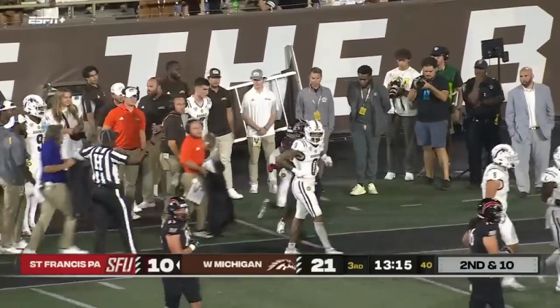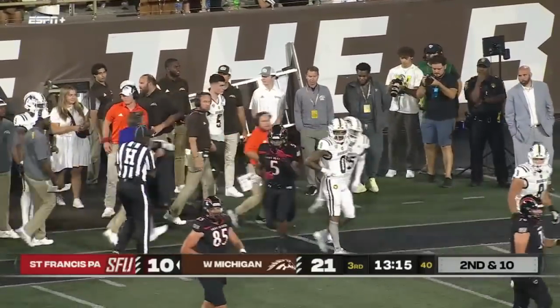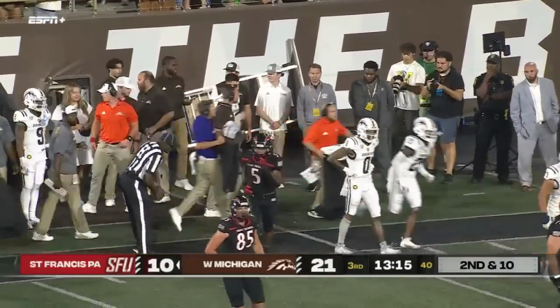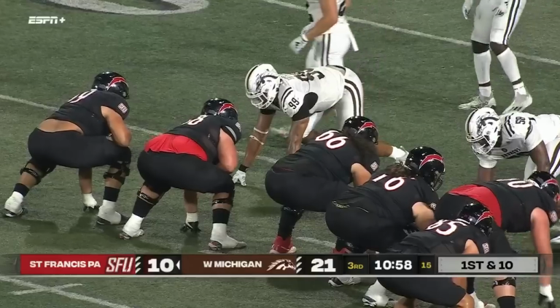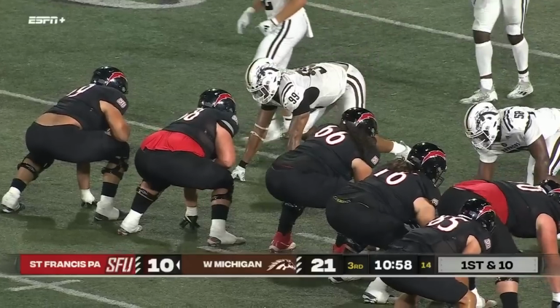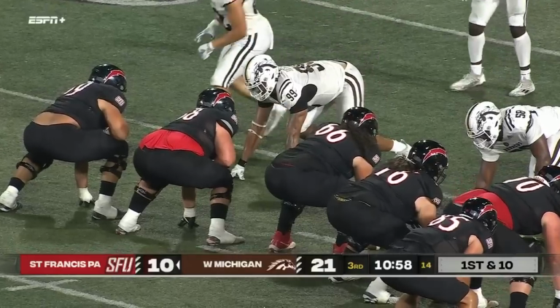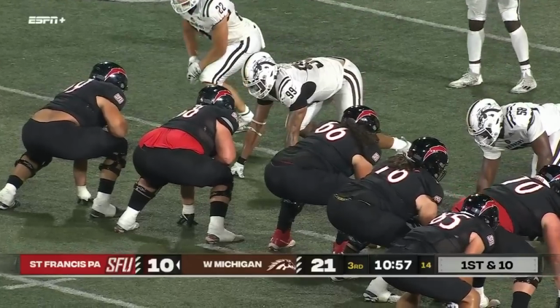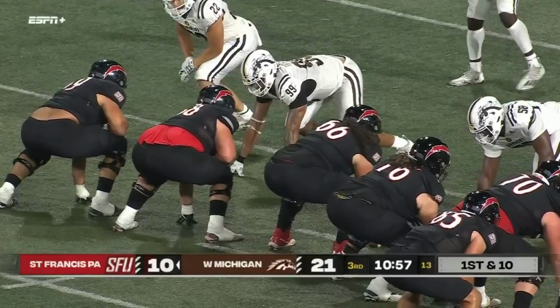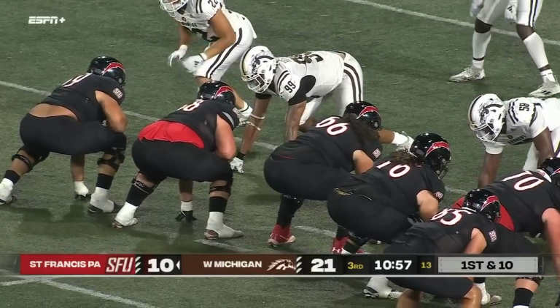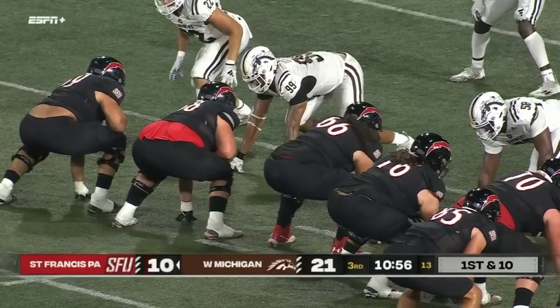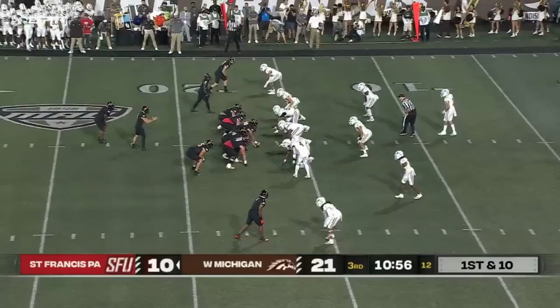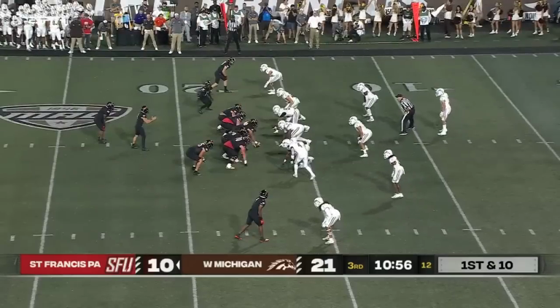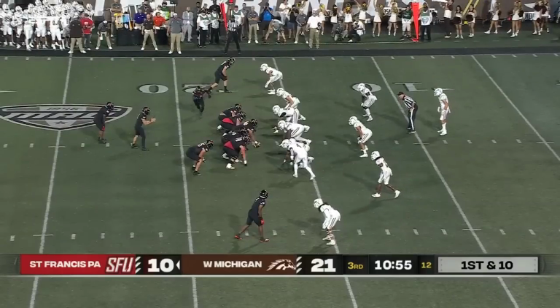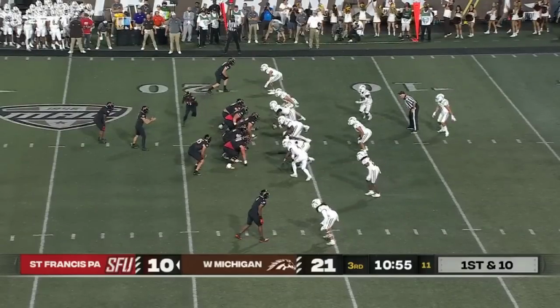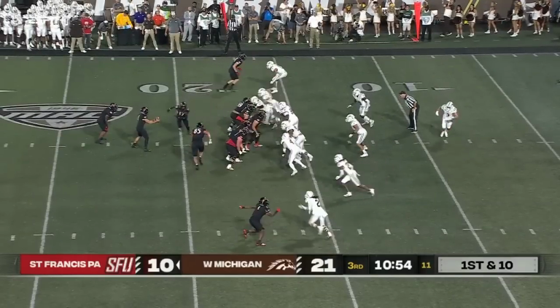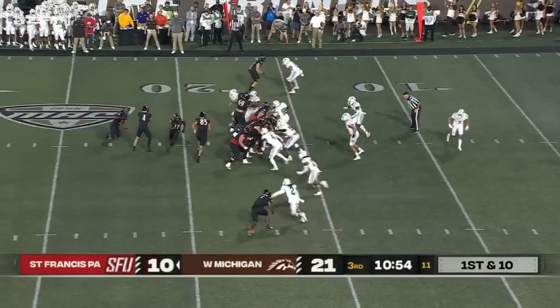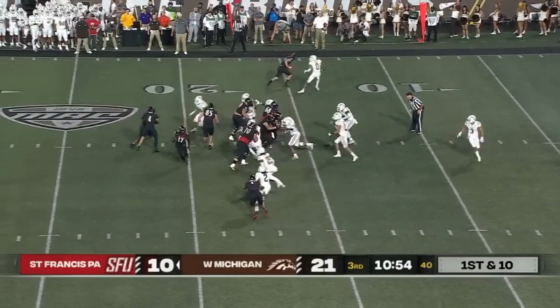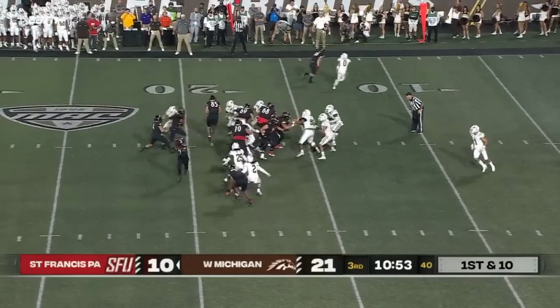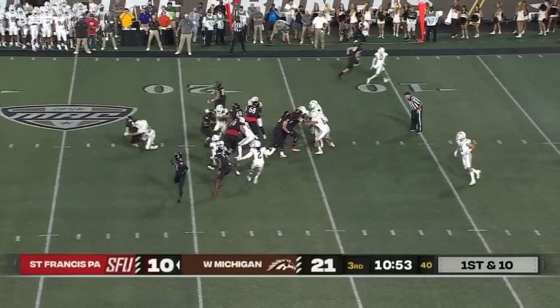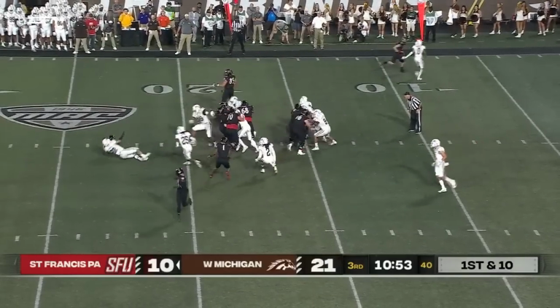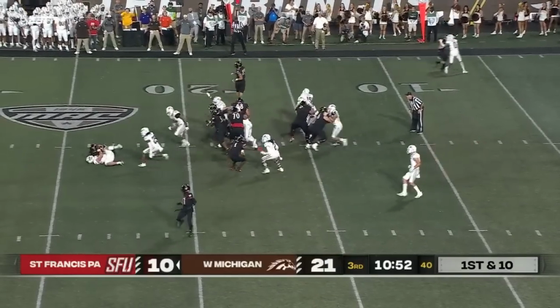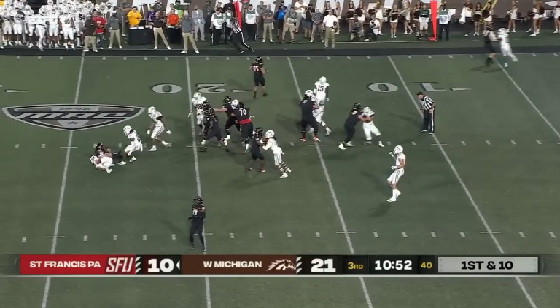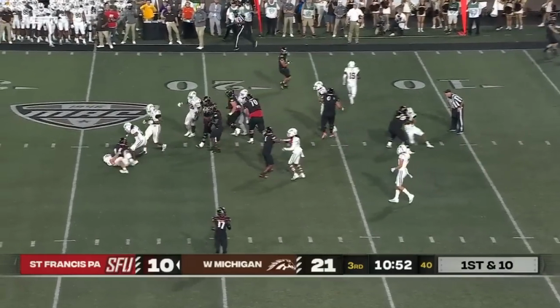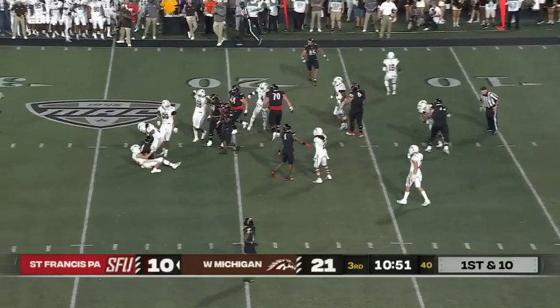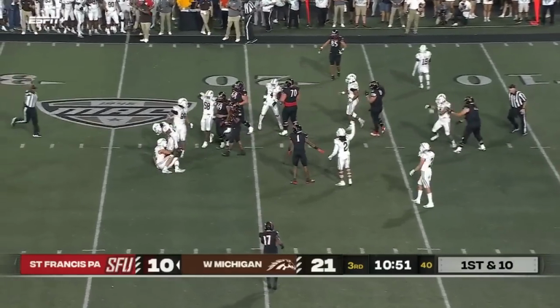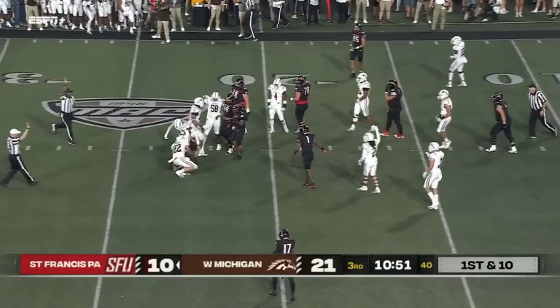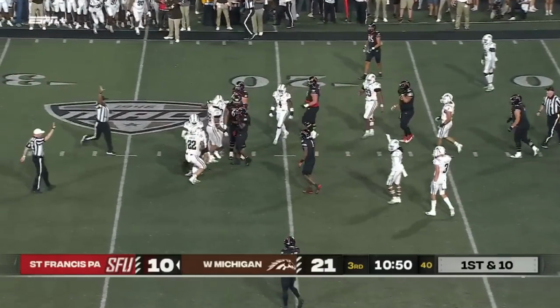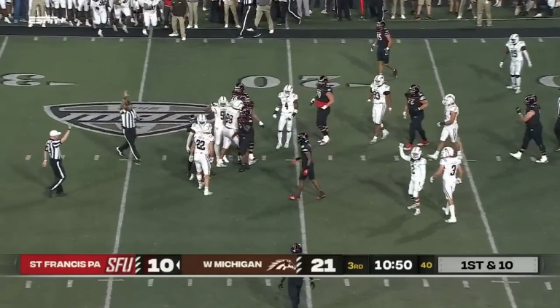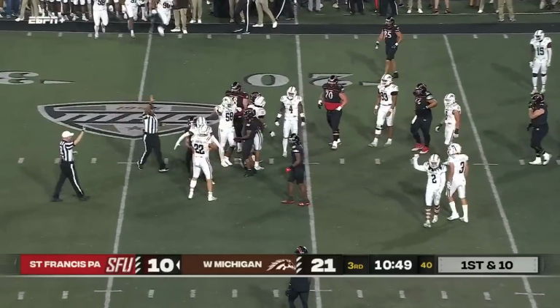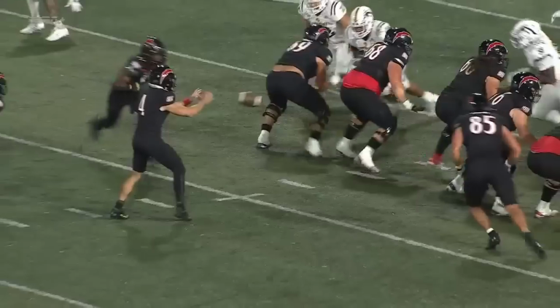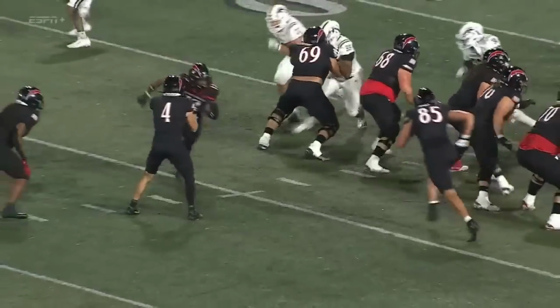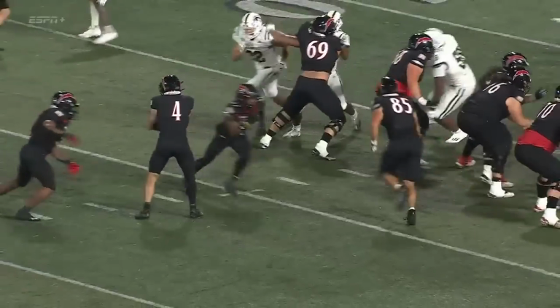If they keep it on the ground or play conservative in the red zone for the Red Flashes — good takedown in the backfield by Bonnema coming off the edge.